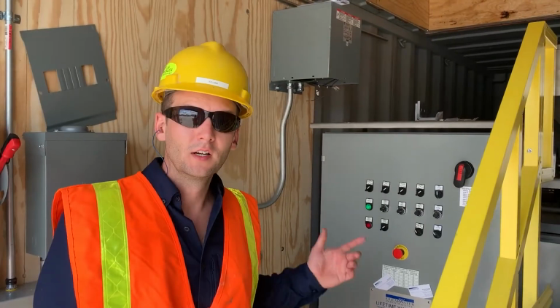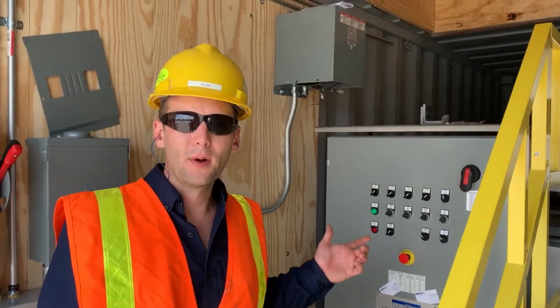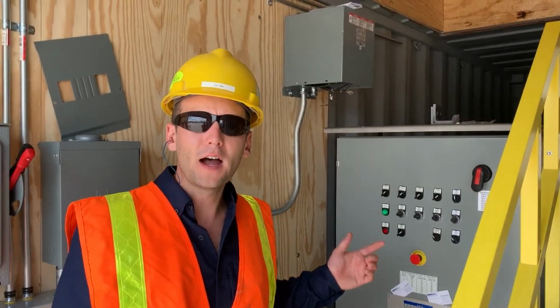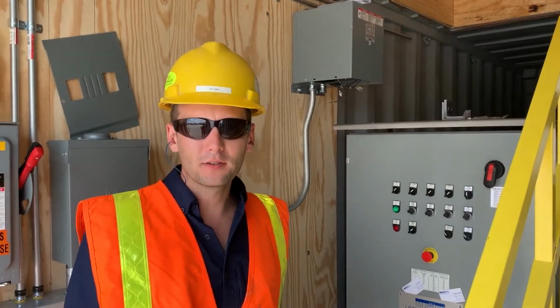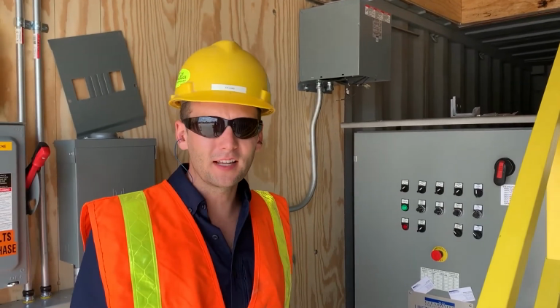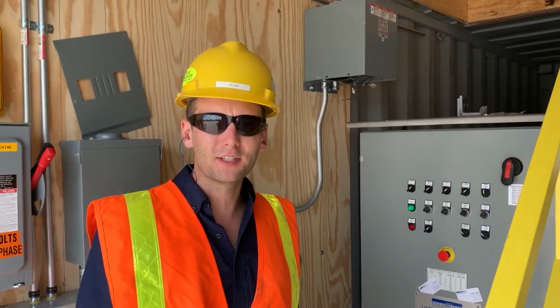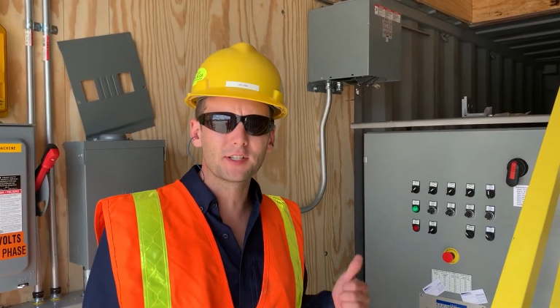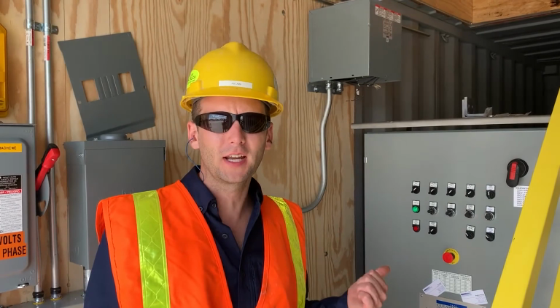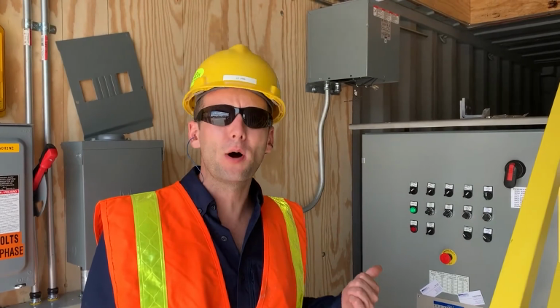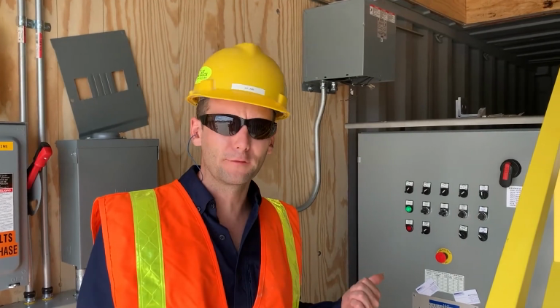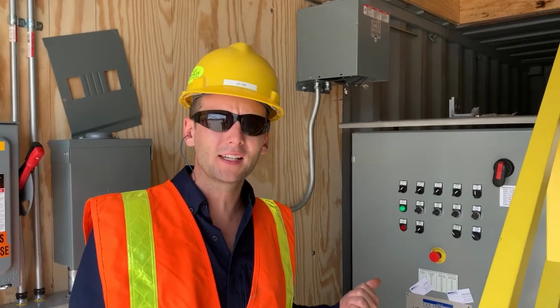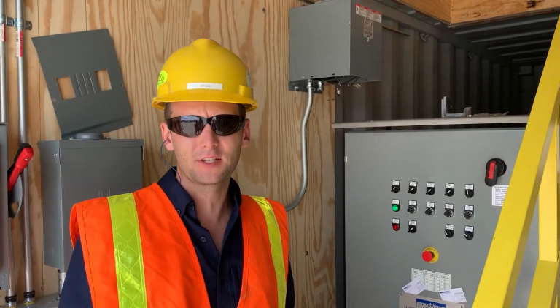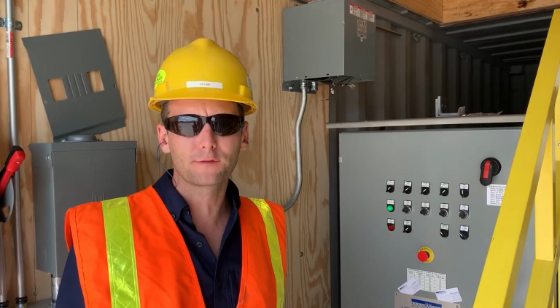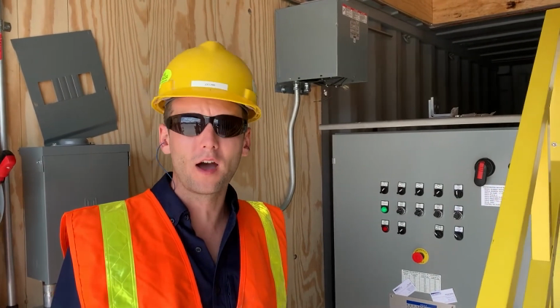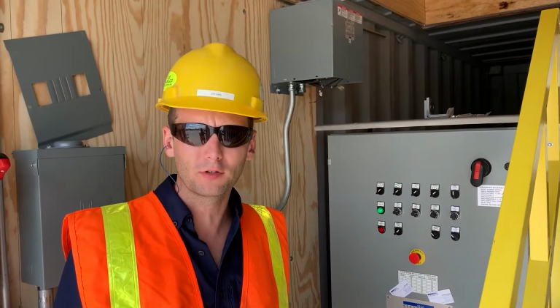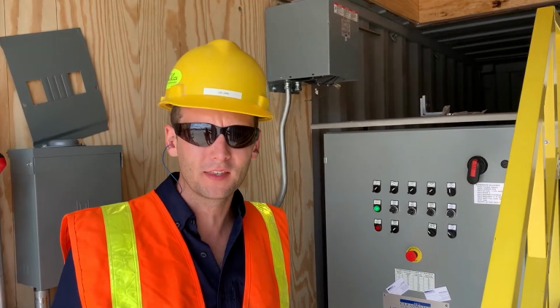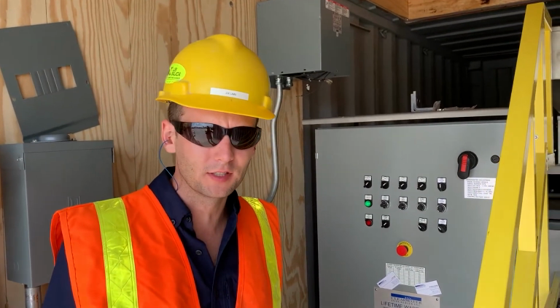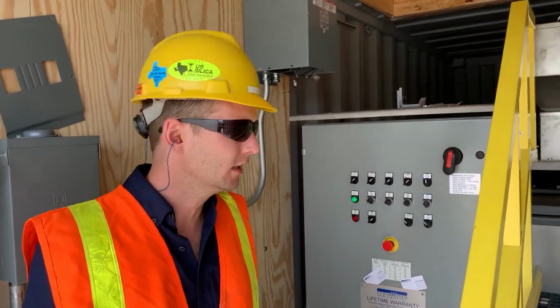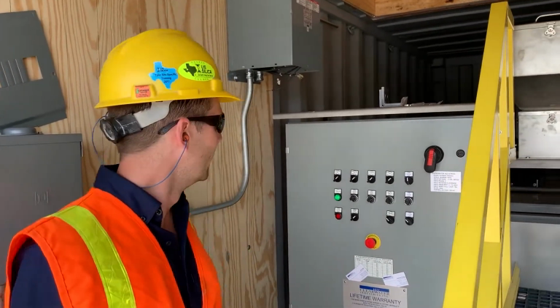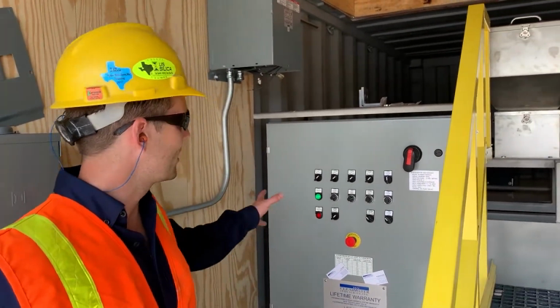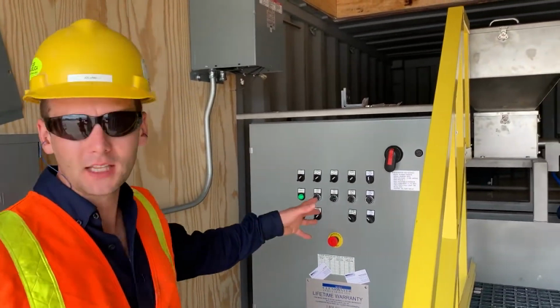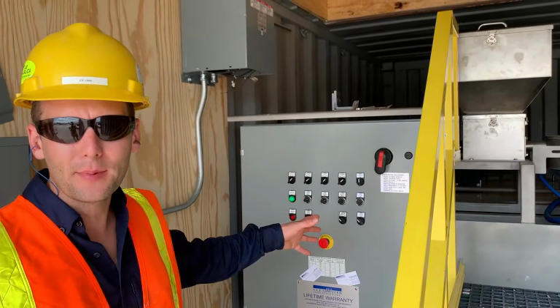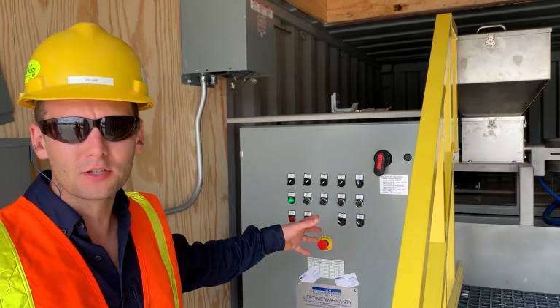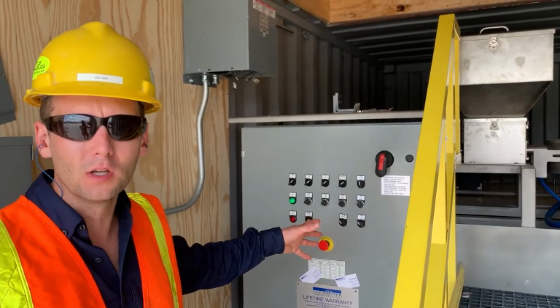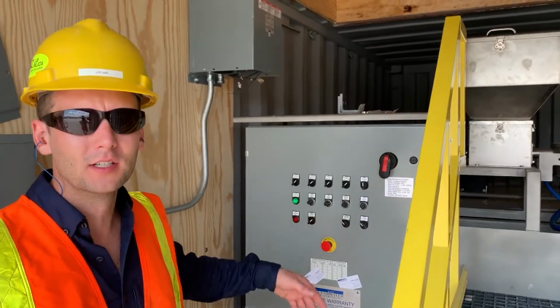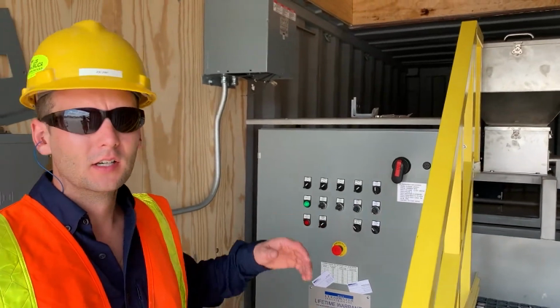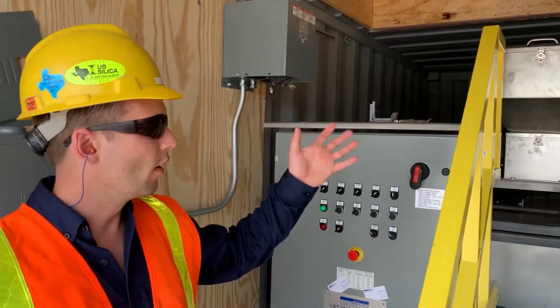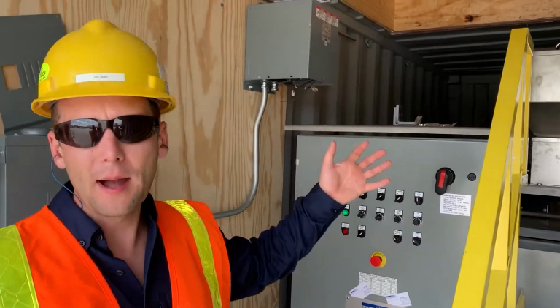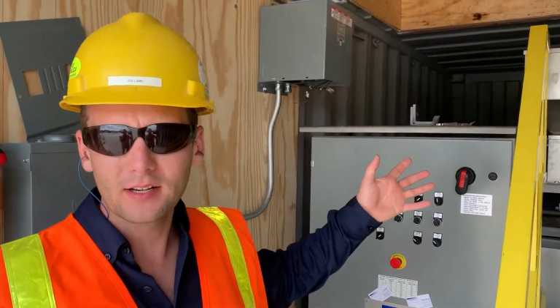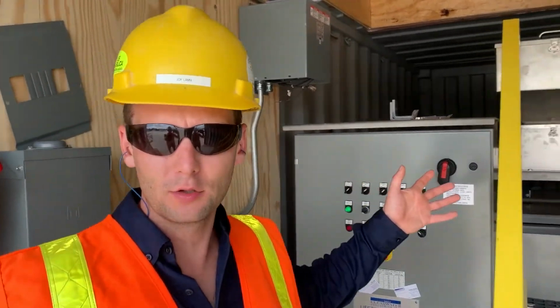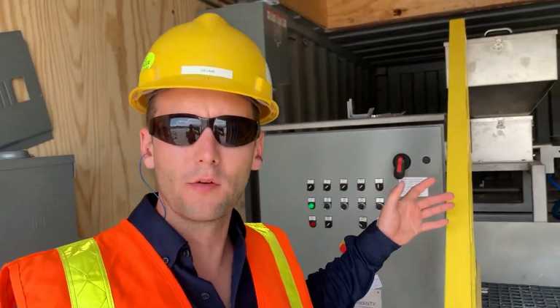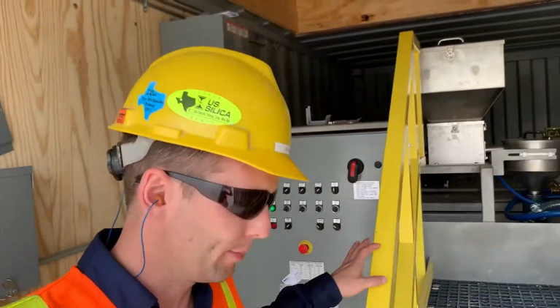Our Model 500 stainless steel is creating the polymer flocculant that's used for the water treatment at this facility. It's completely automated controls. All the operator needs to do is load the hopper.